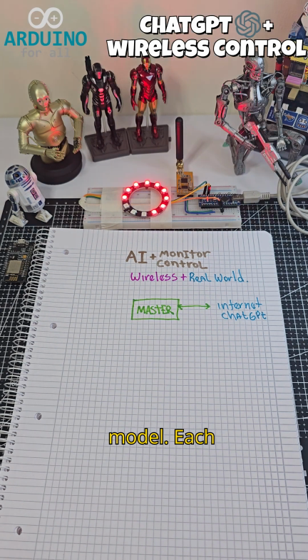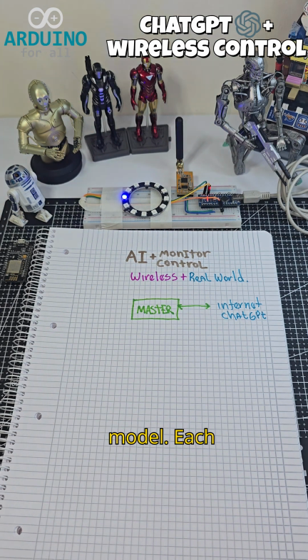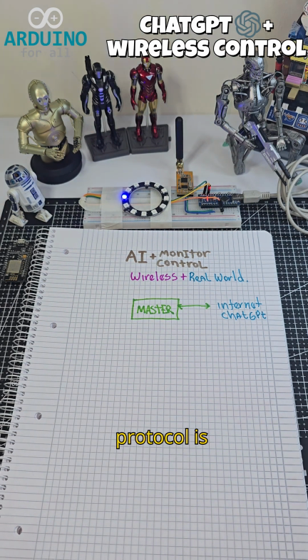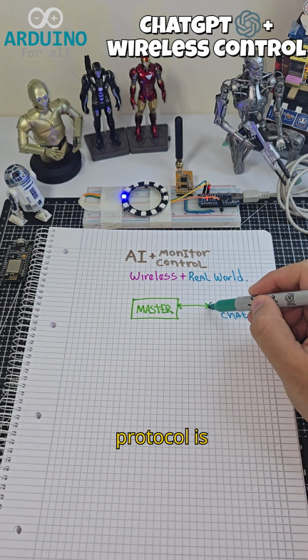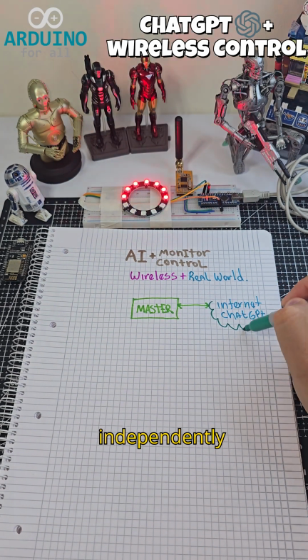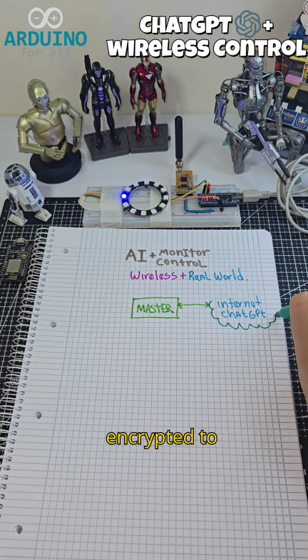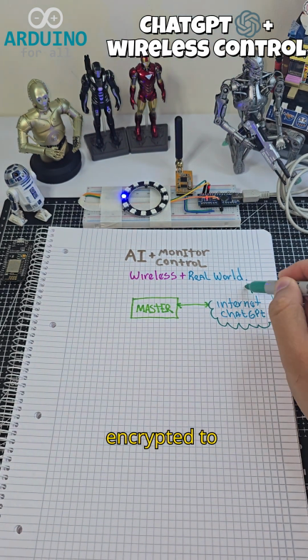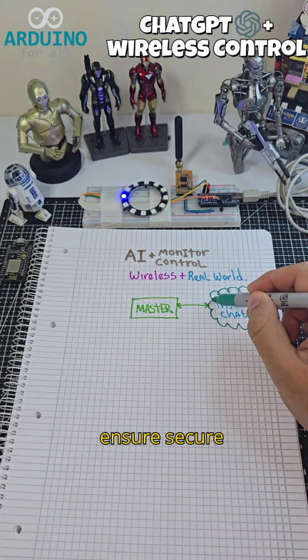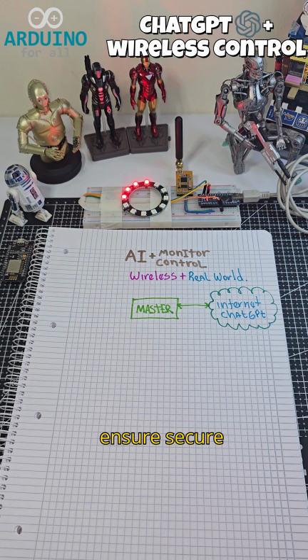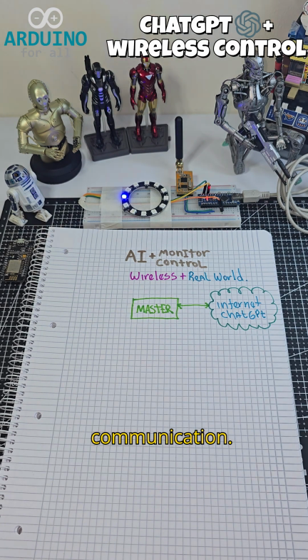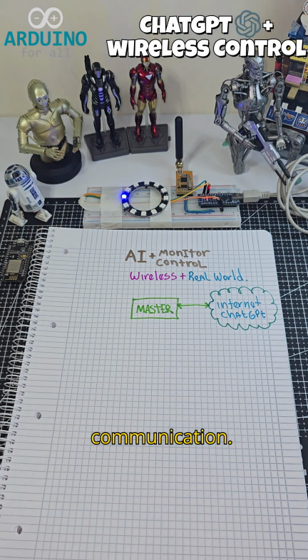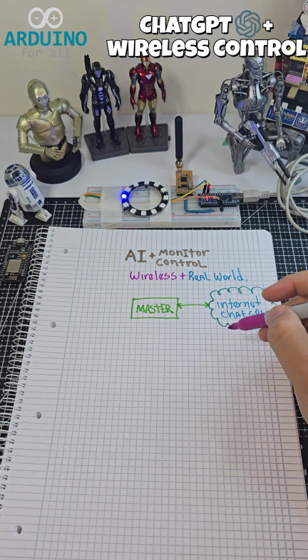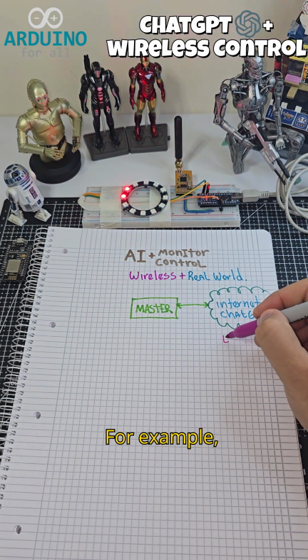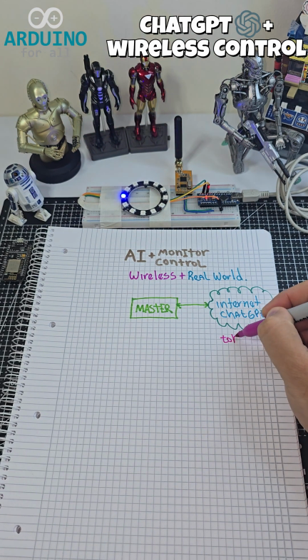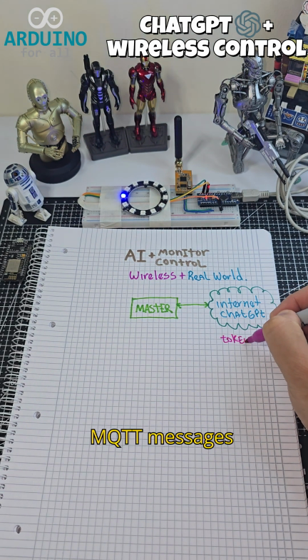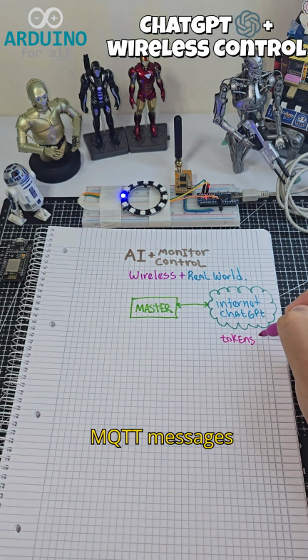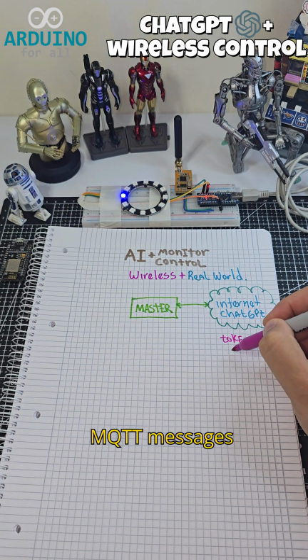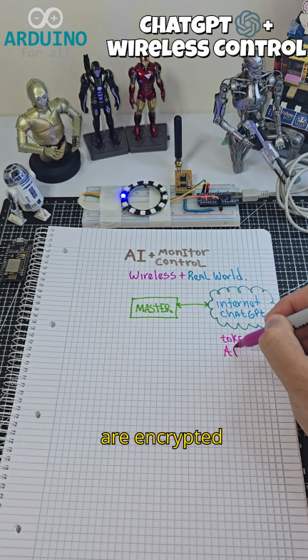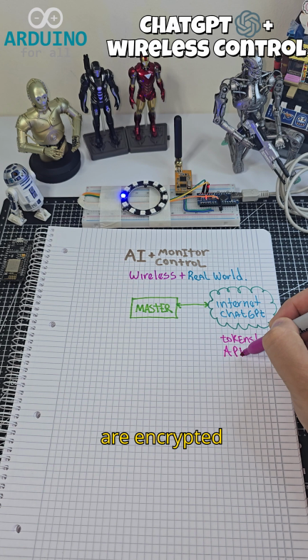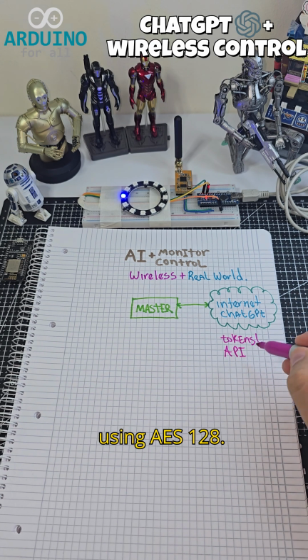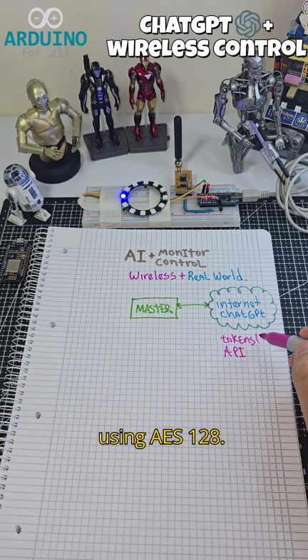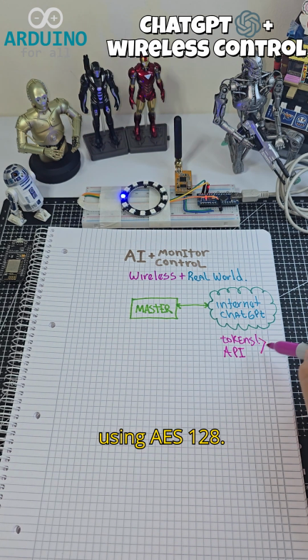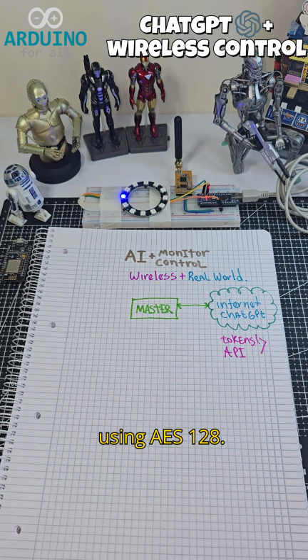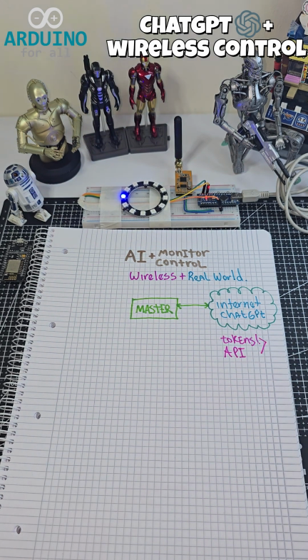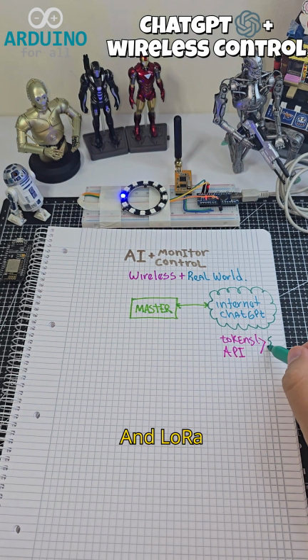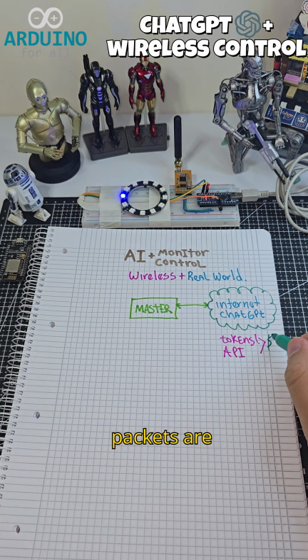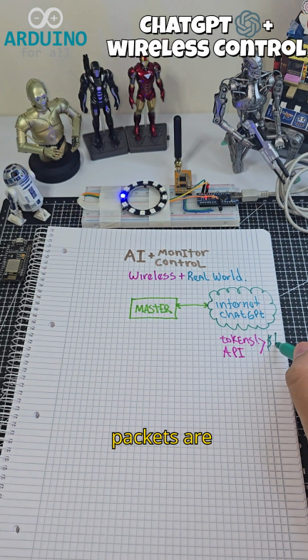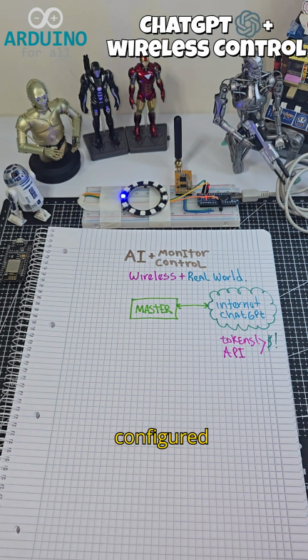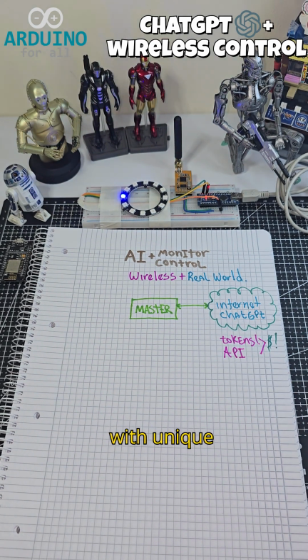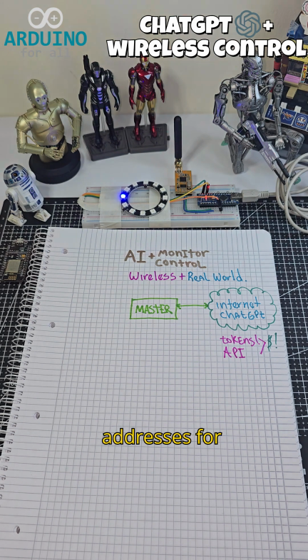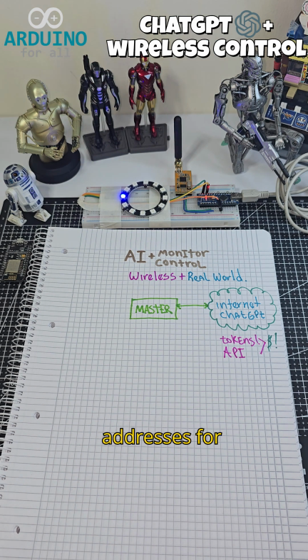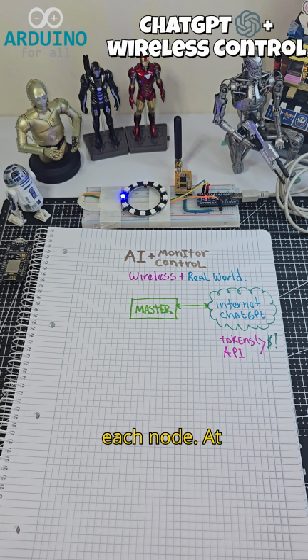Each protocol is independently encrypted to ensure secure communication. For example, MQTT messages are encrypted using AES-128, and LoRa packets are configured with unique addresses for each node.